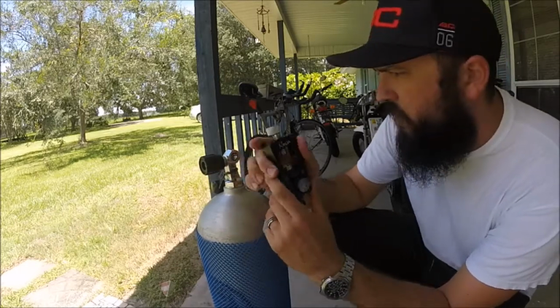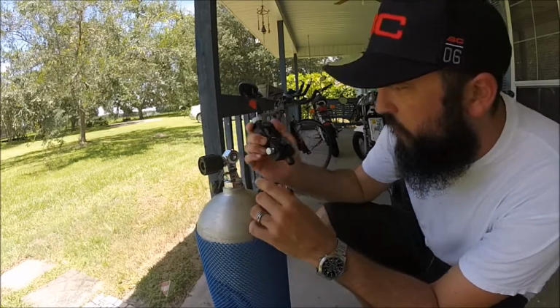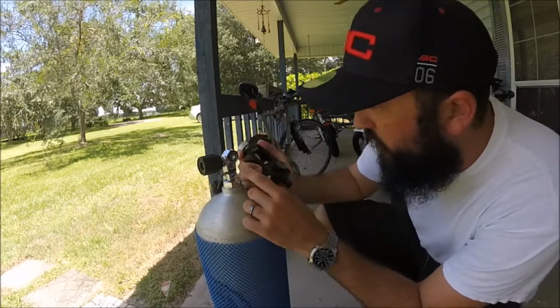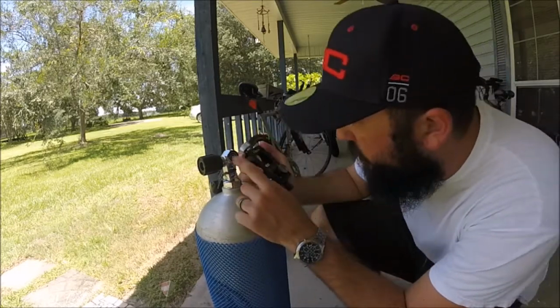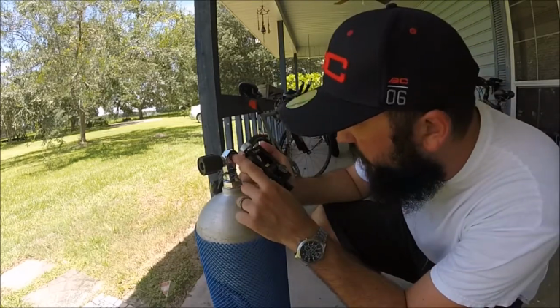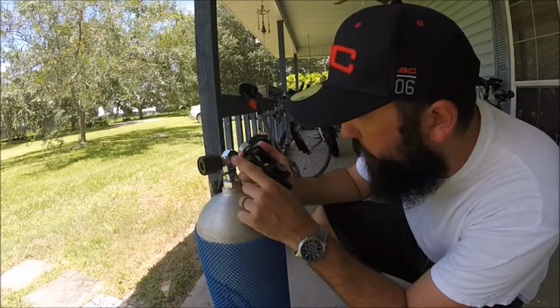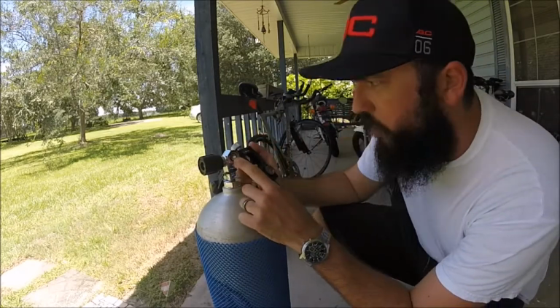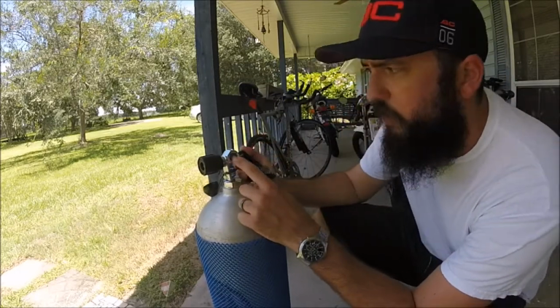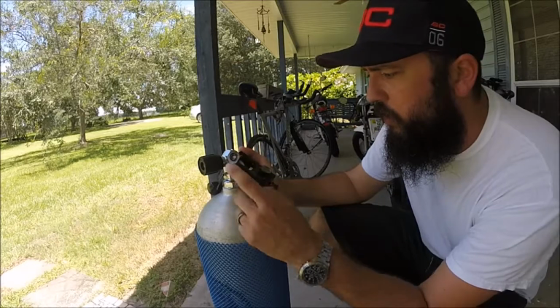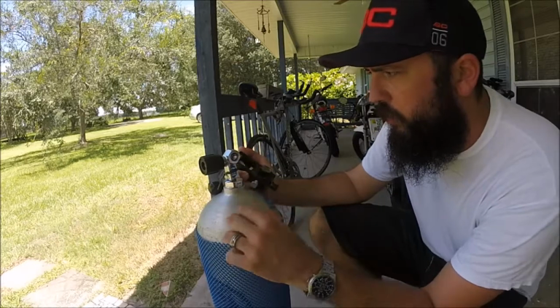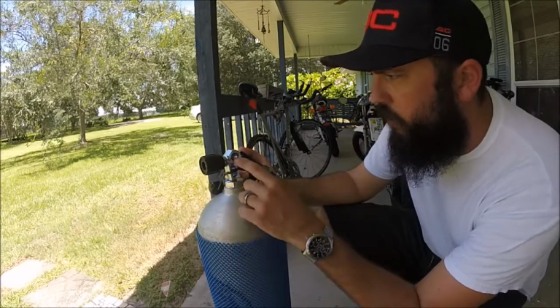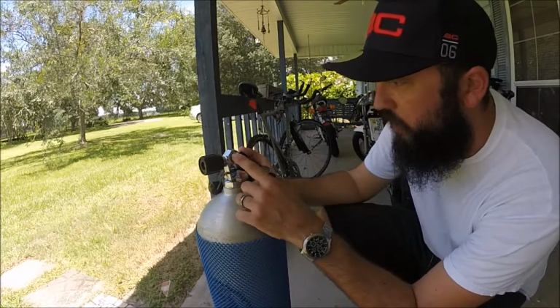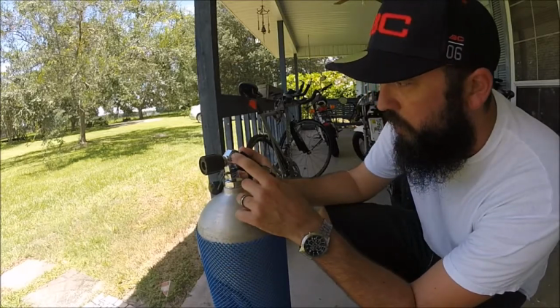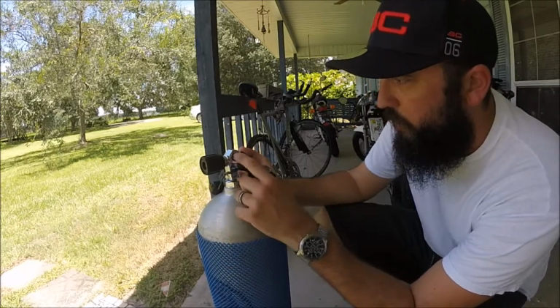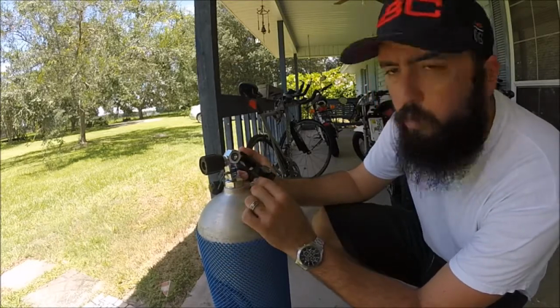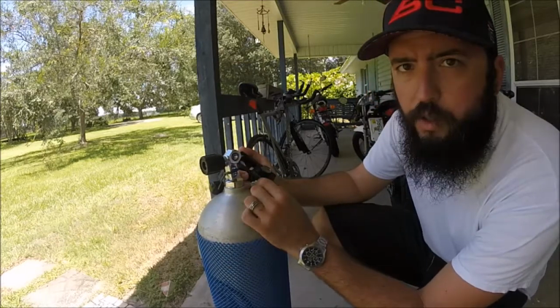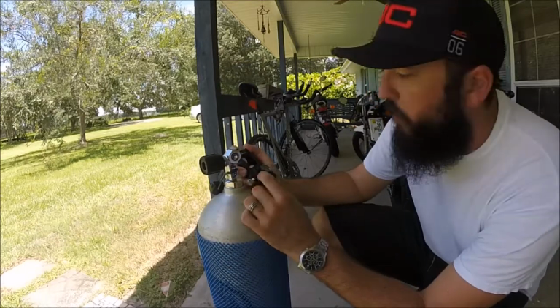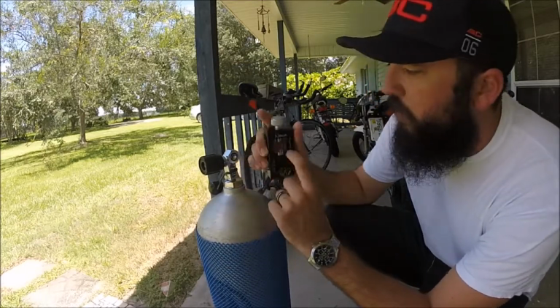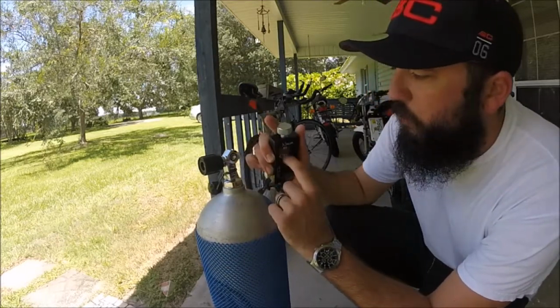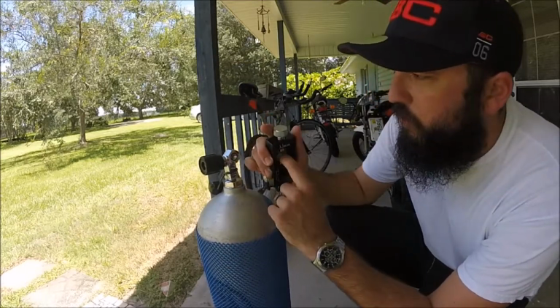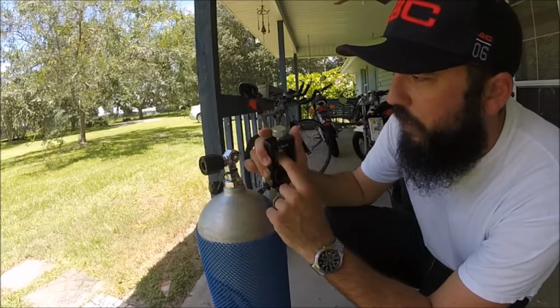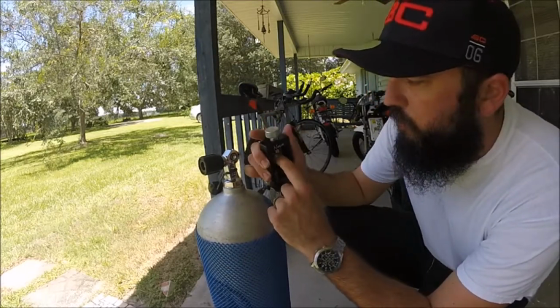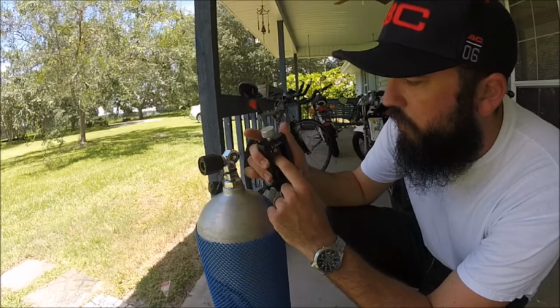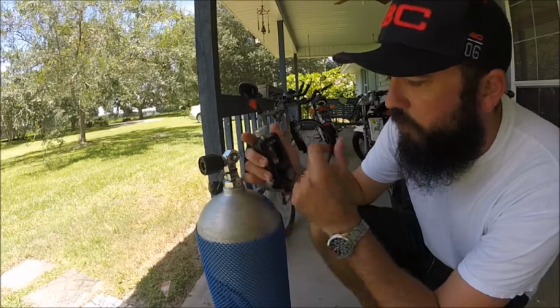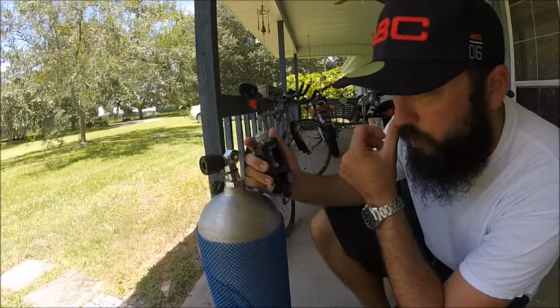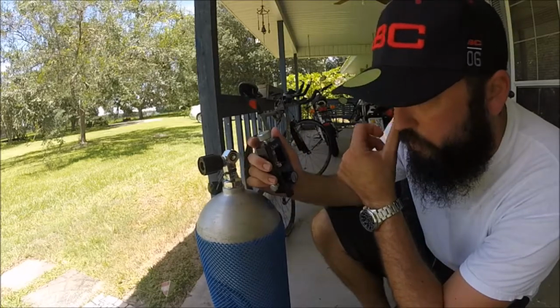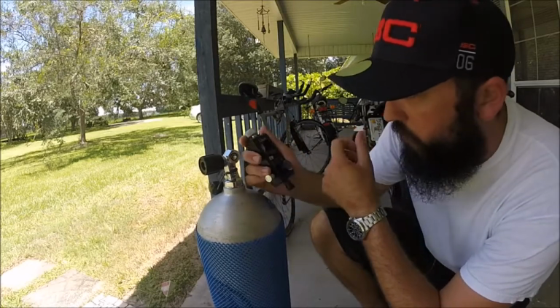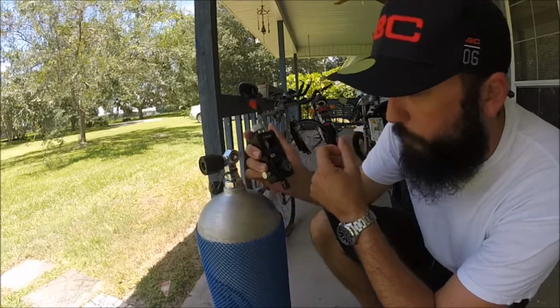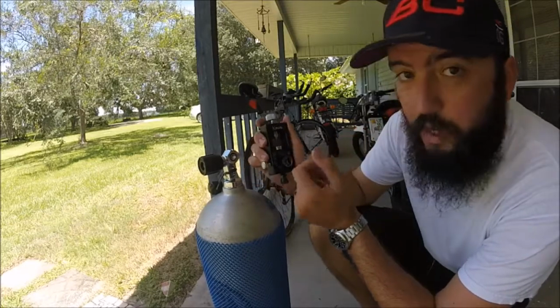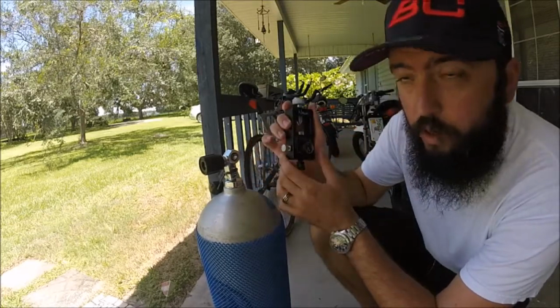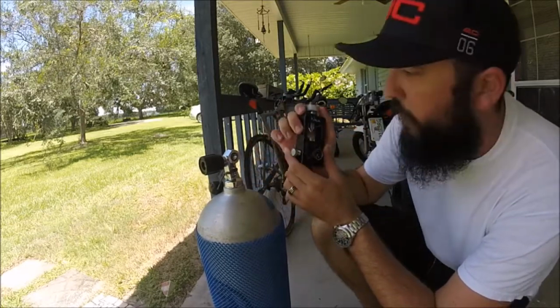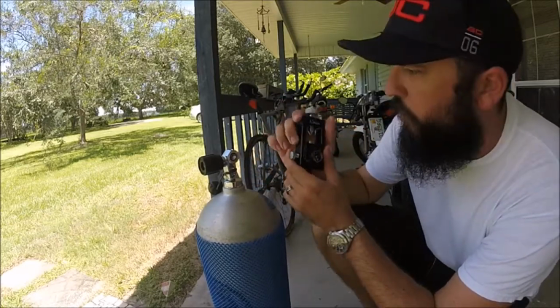The first thing you have to do is check and make sure you have a good seal on your scuba tank, because that little rubber seal right there is what's going to ride against and hold all this 3,000 pounds of pressure.